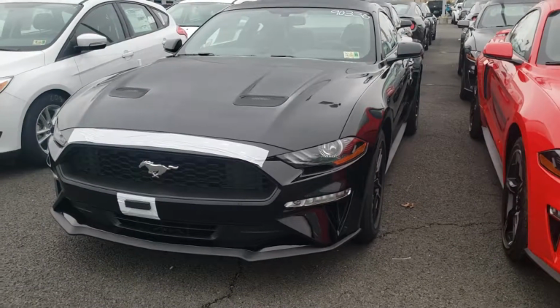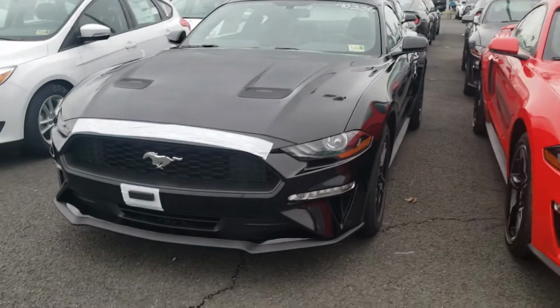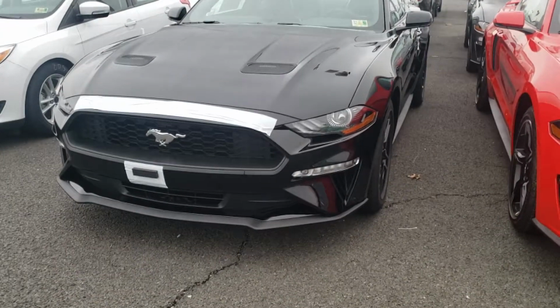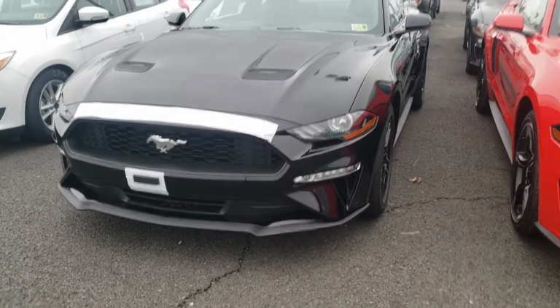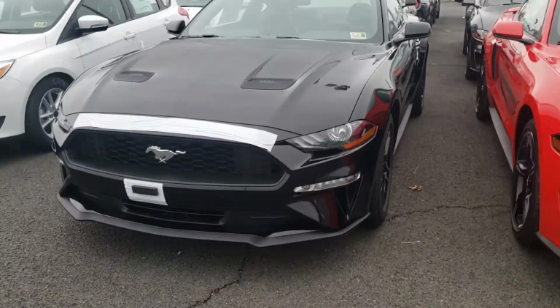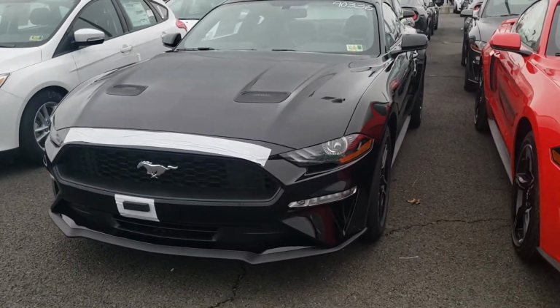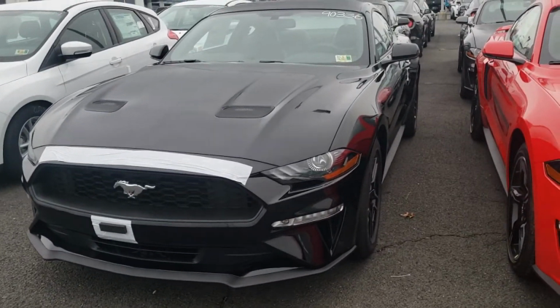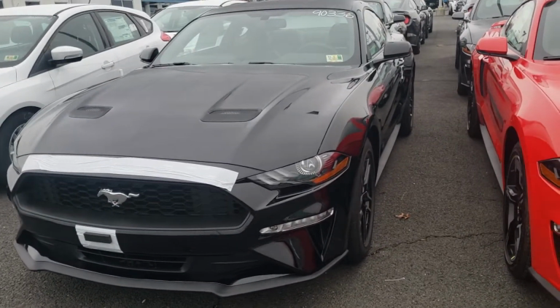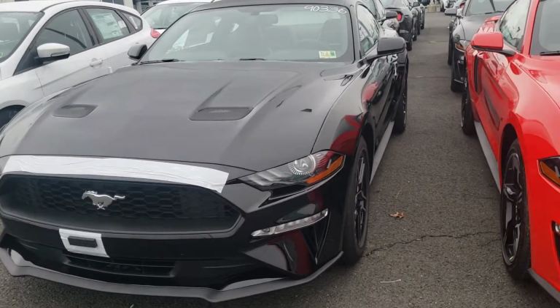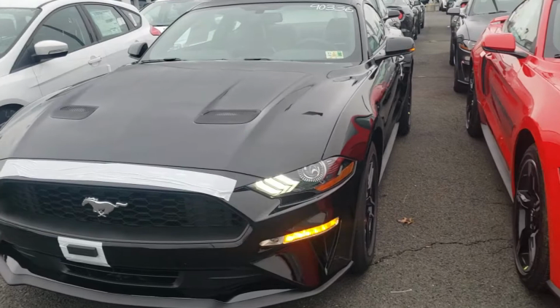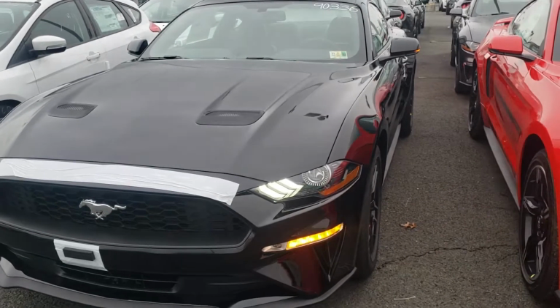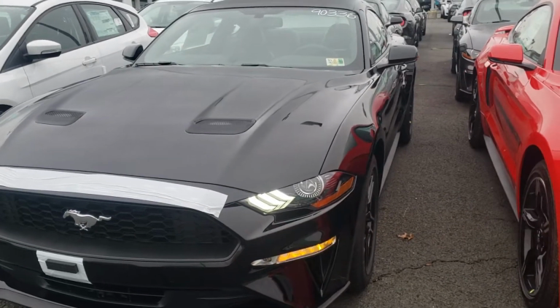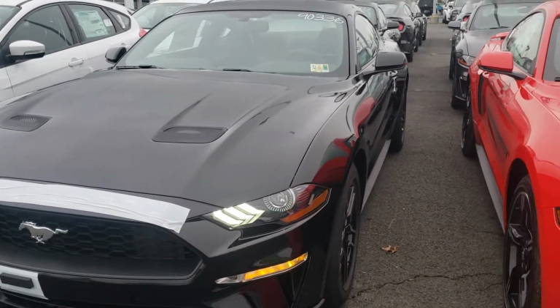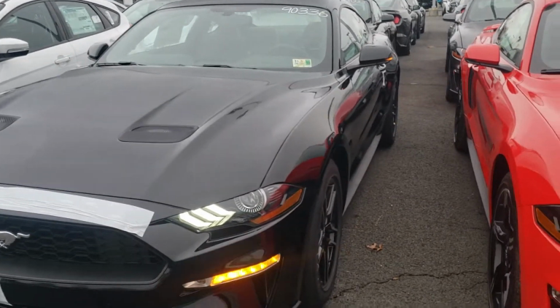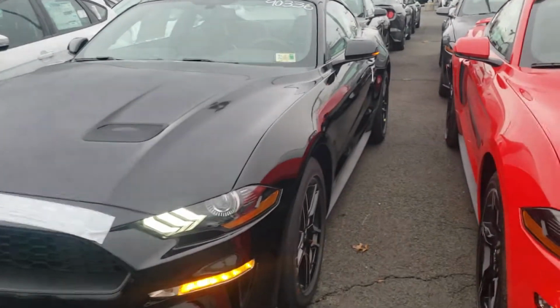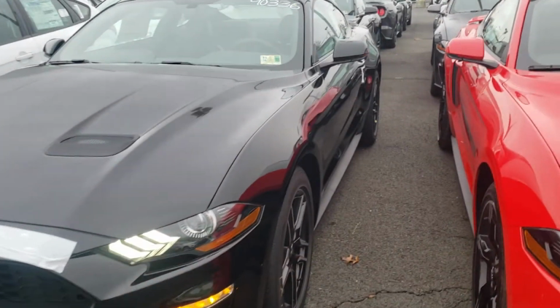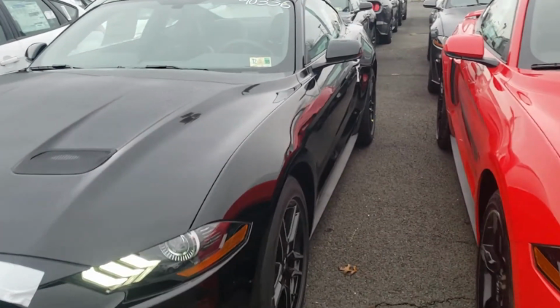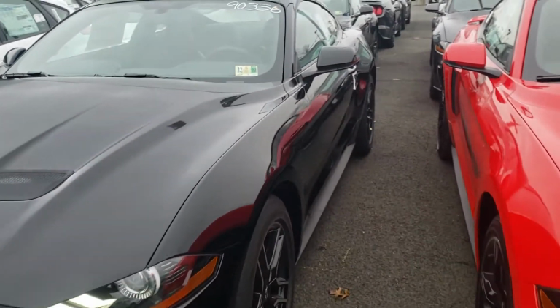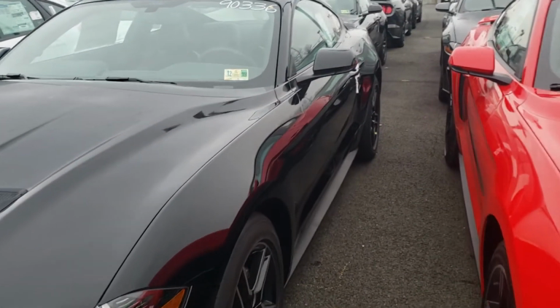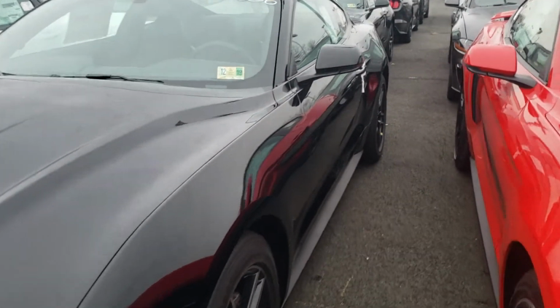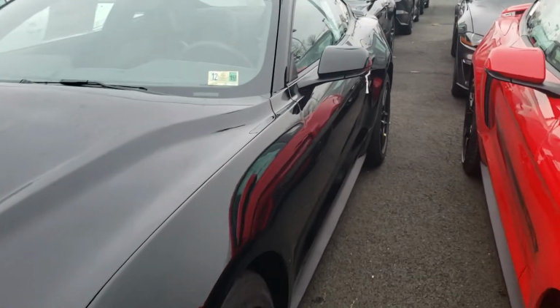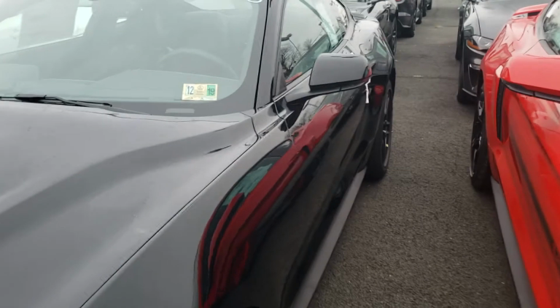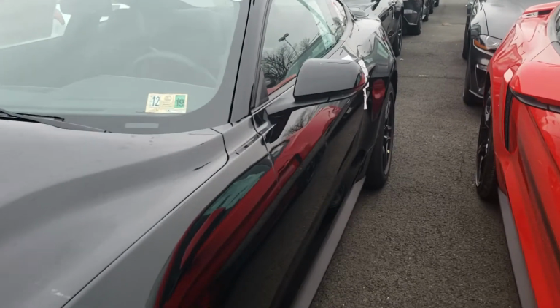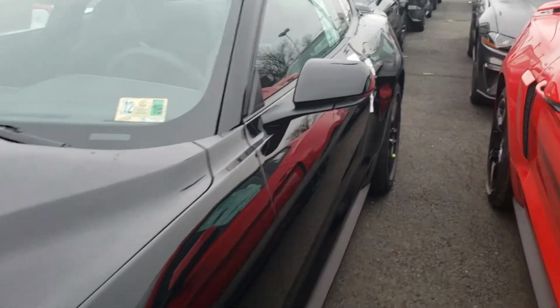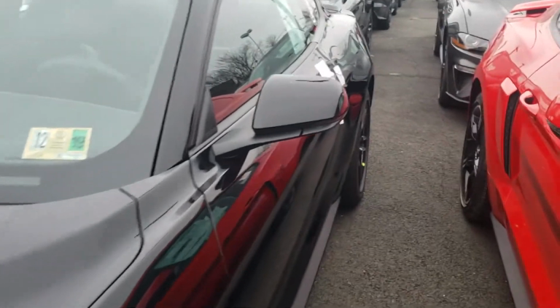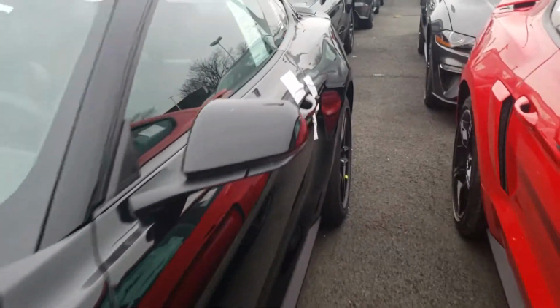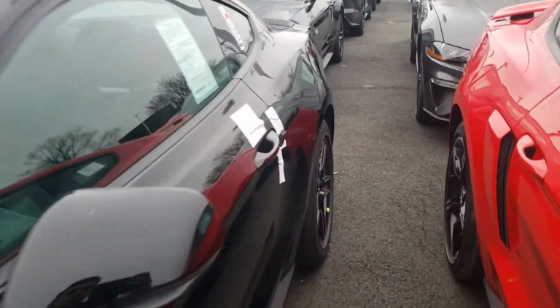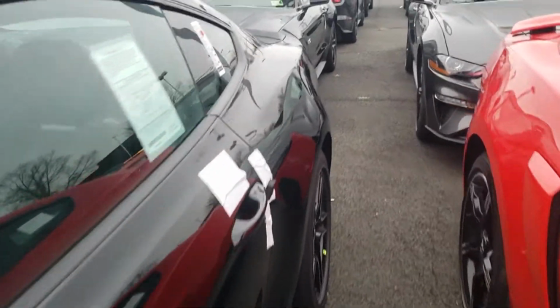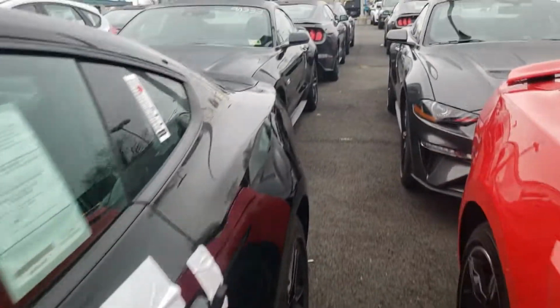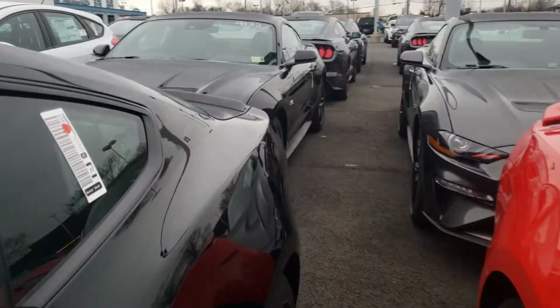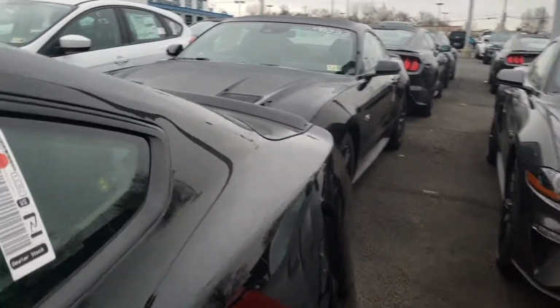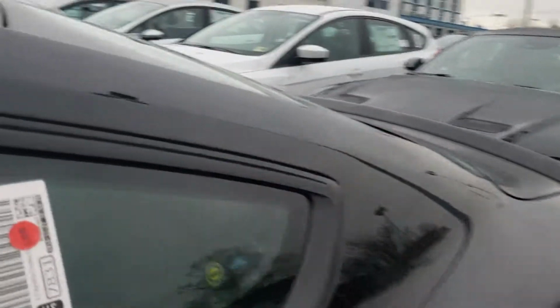Hey, this is Ethan here at Coons Sterling Ford. Just wanted to send you a quick walk-around video of that 2019 EcoBoost Premium that you inquired about. This is the shadow black — has the upgraded wheels on there as you can see.